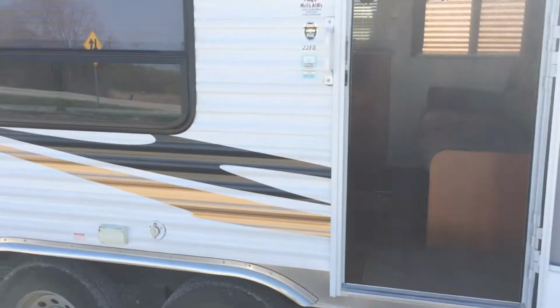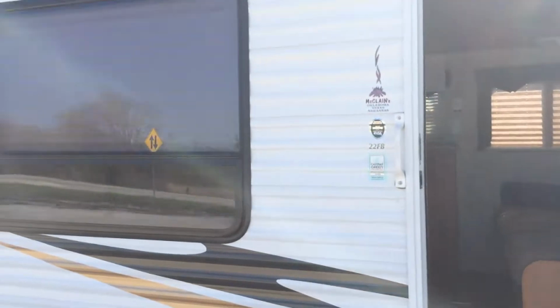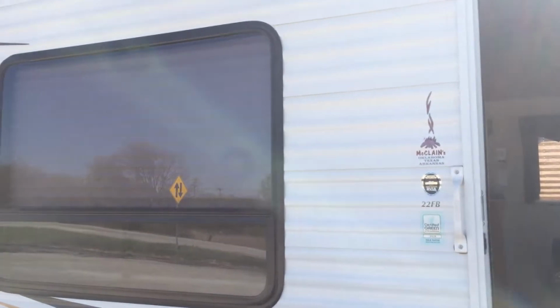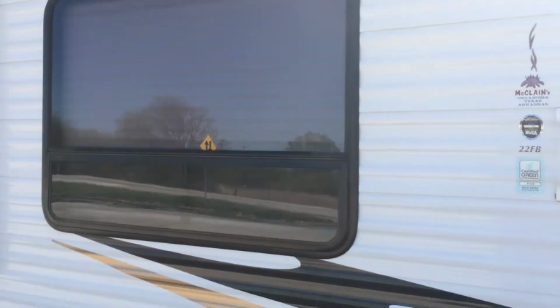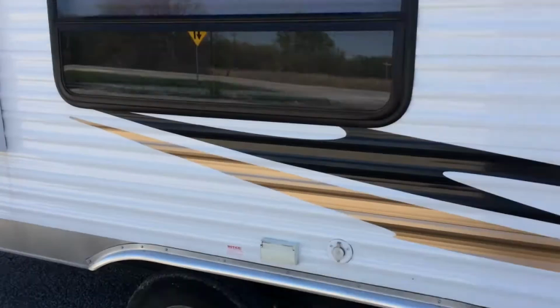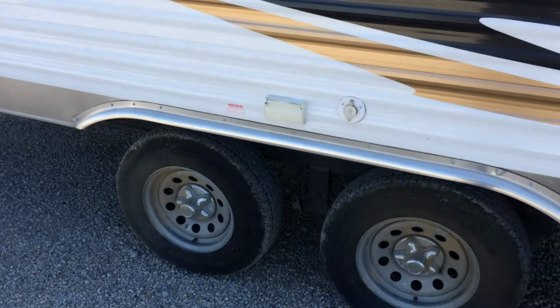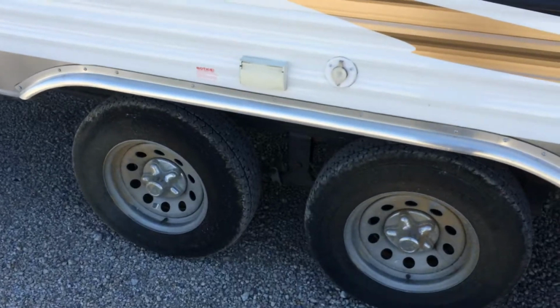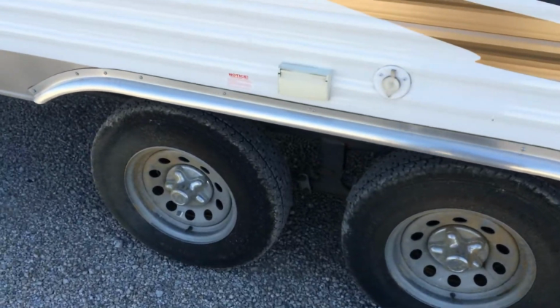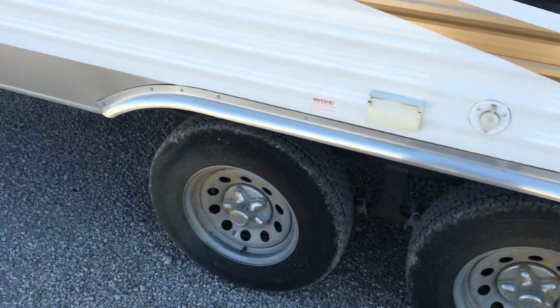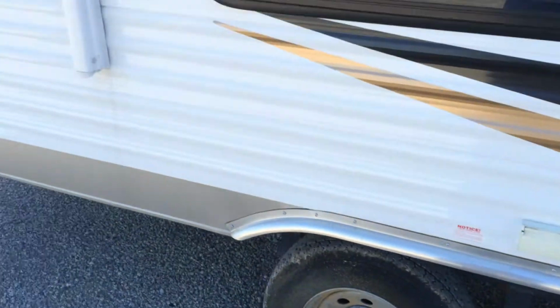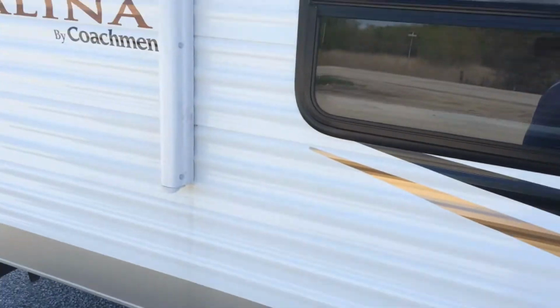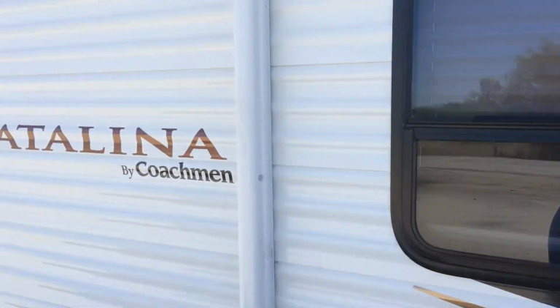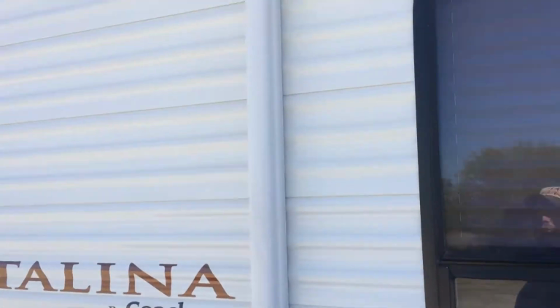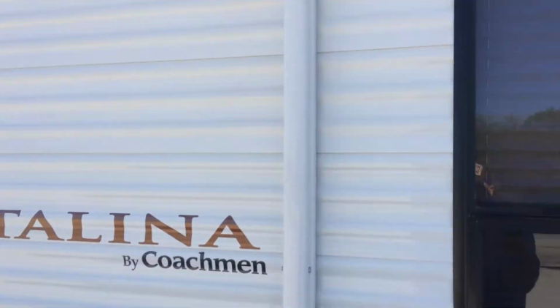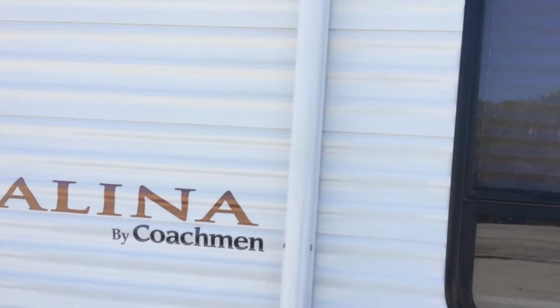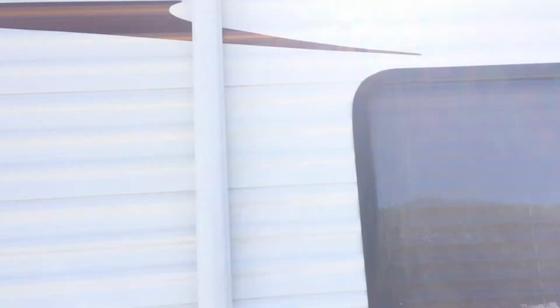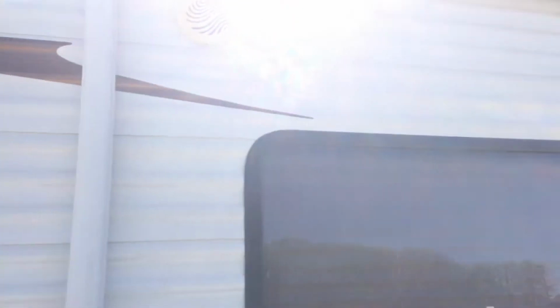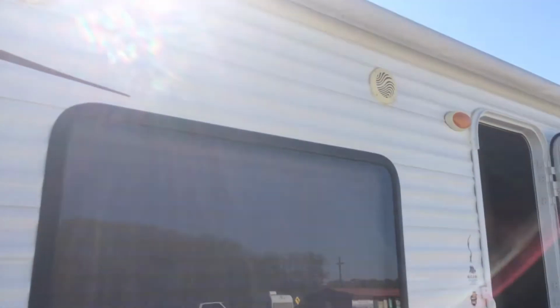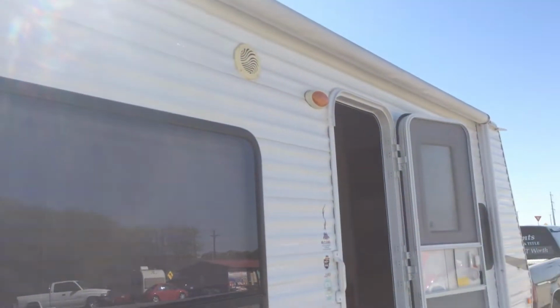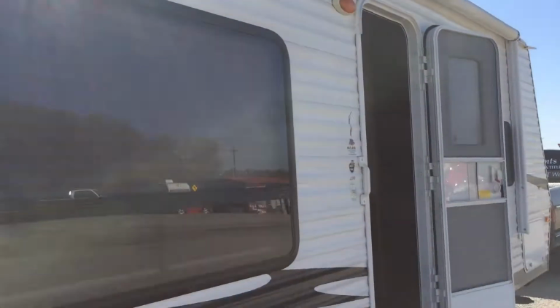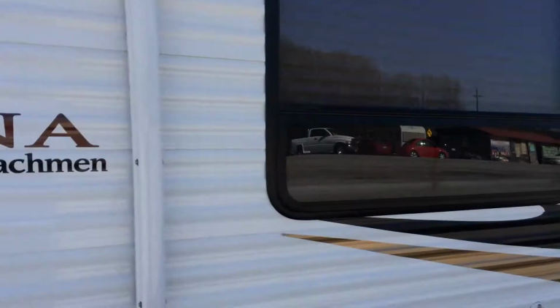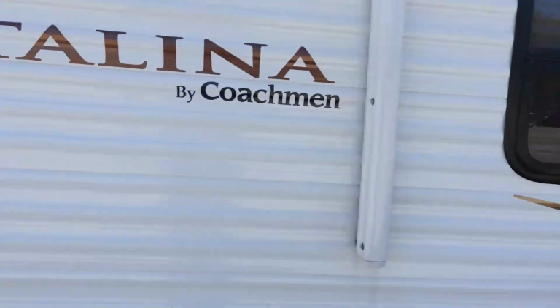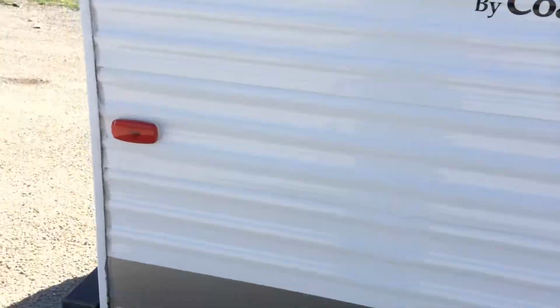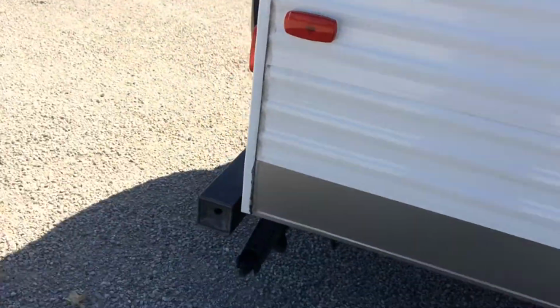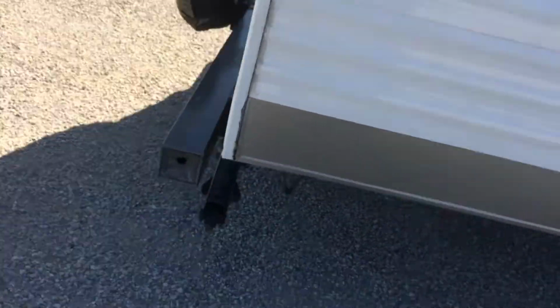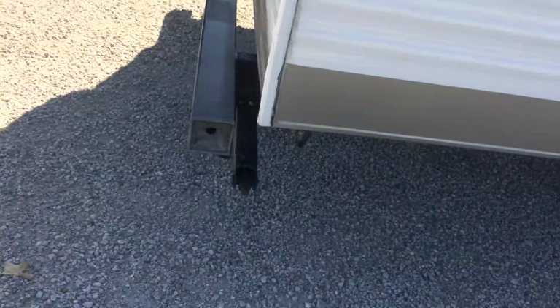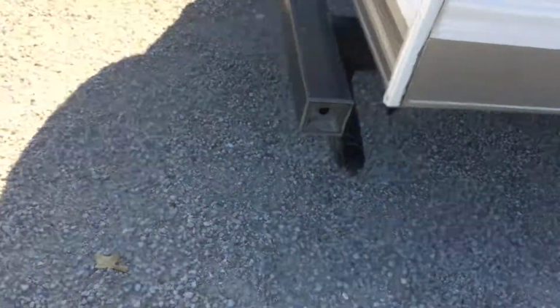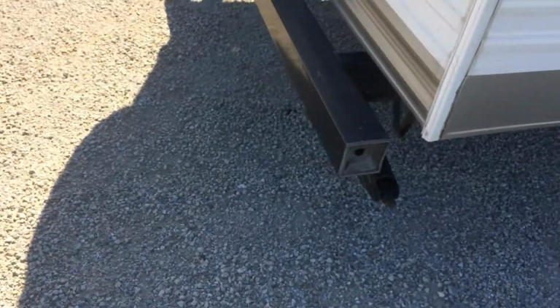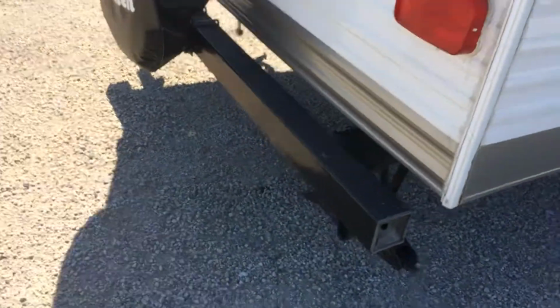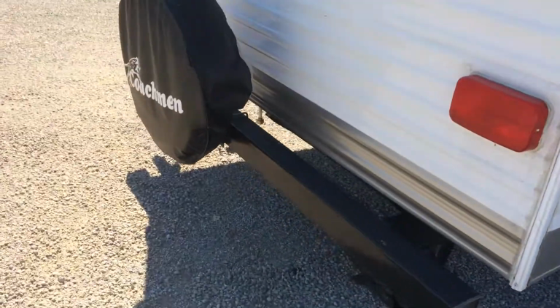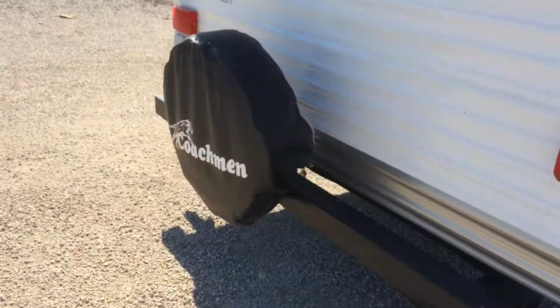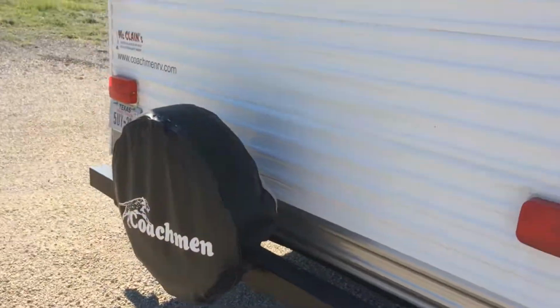You can tell it's a 2012 but it's been very well taken care of. Good tires, no dents. It does have the electric awning, so it's just a push-button awning. Stabilizers and a spare tire.